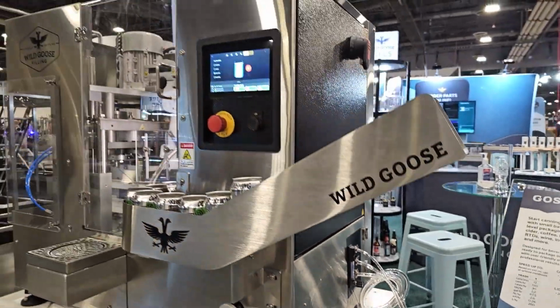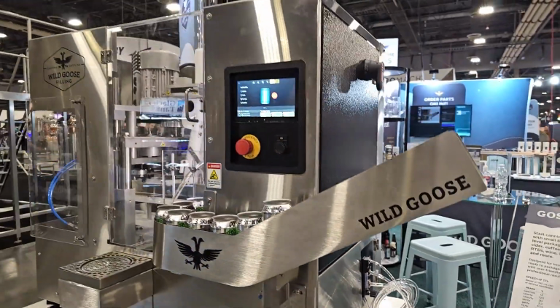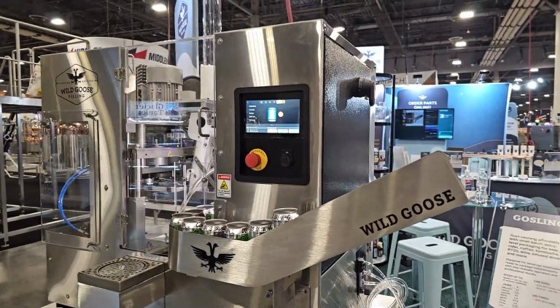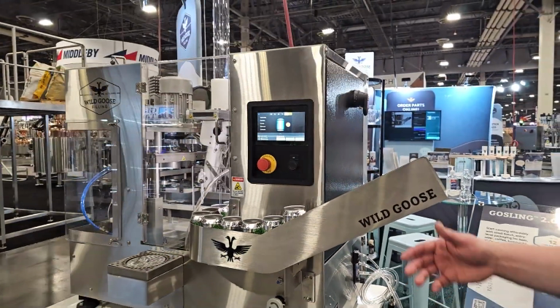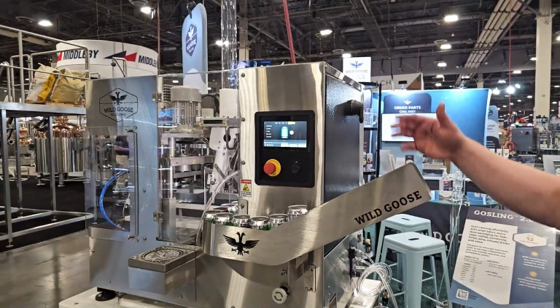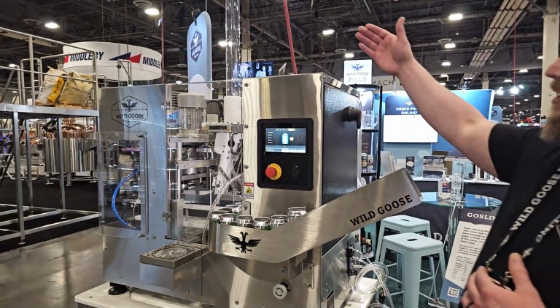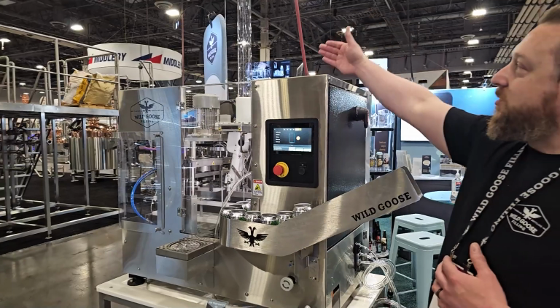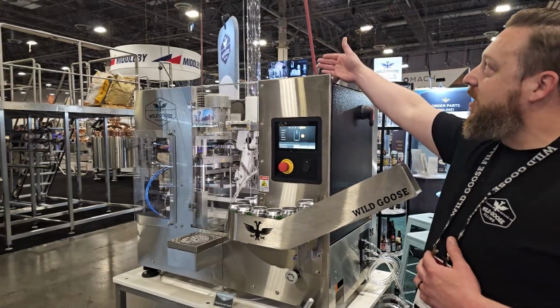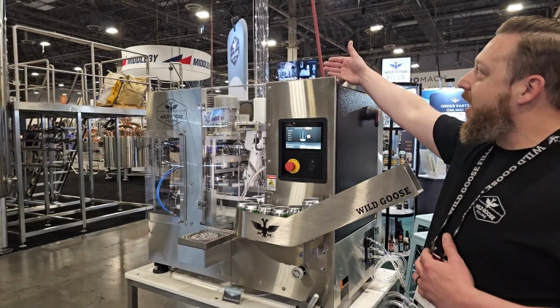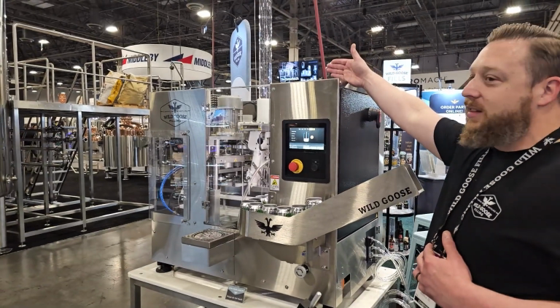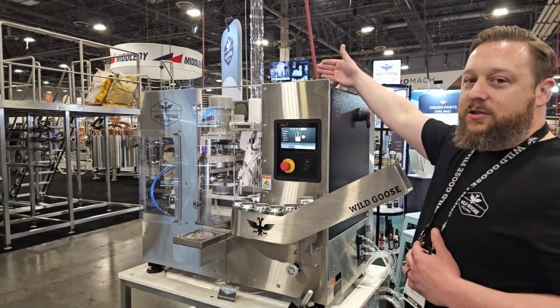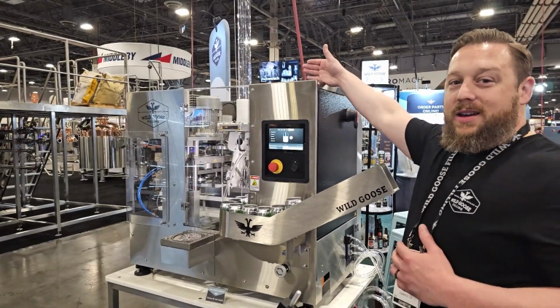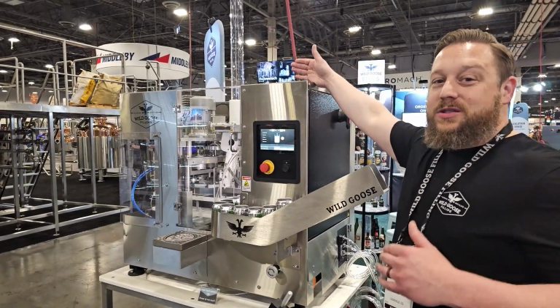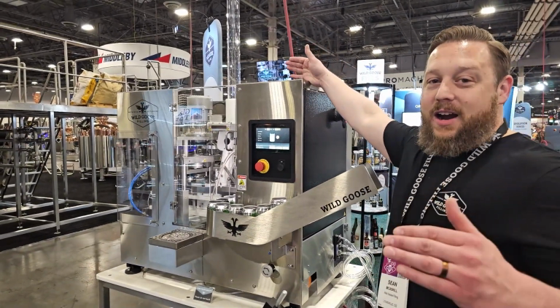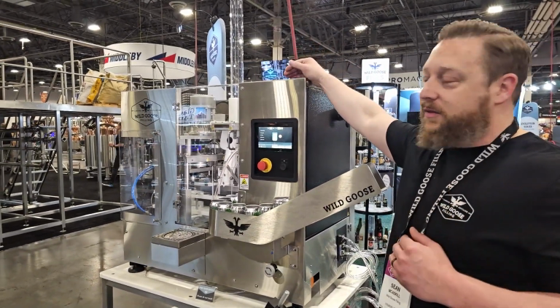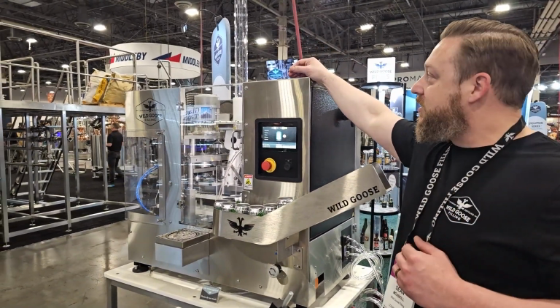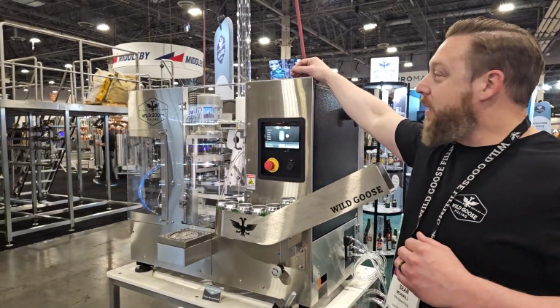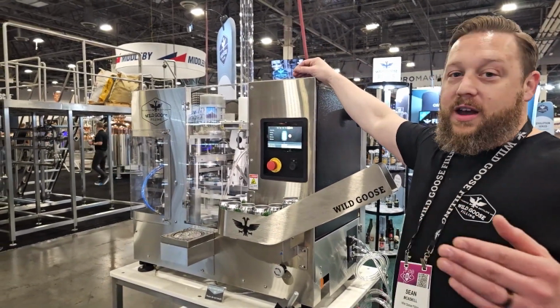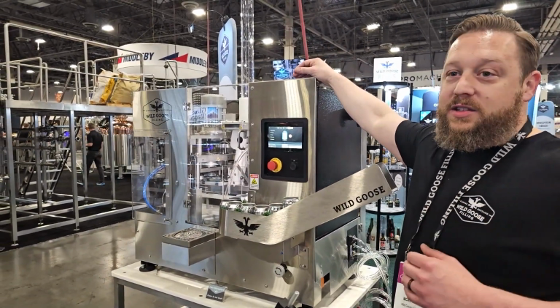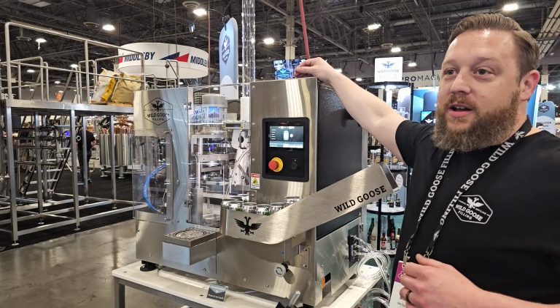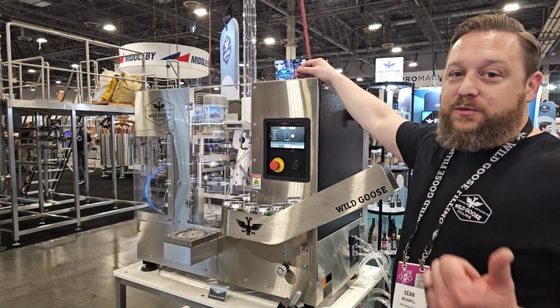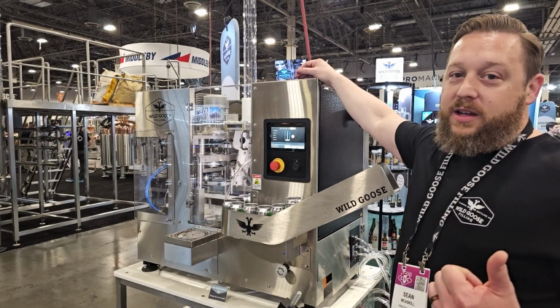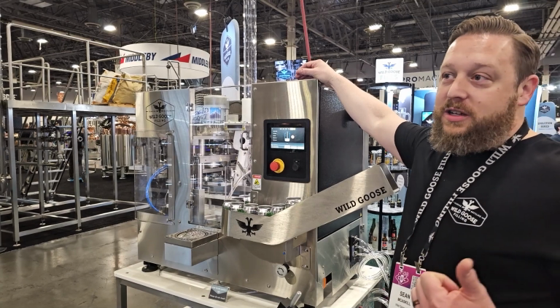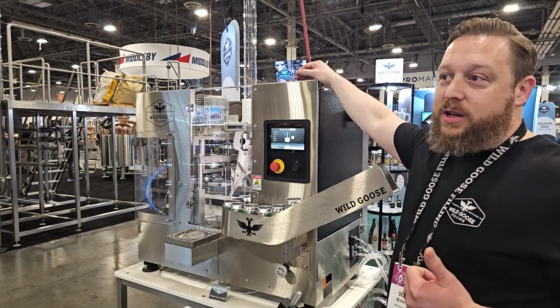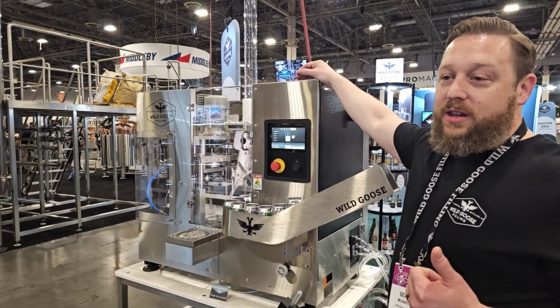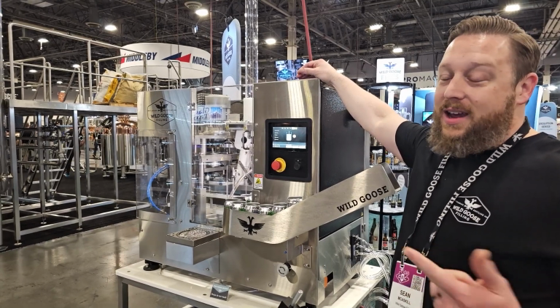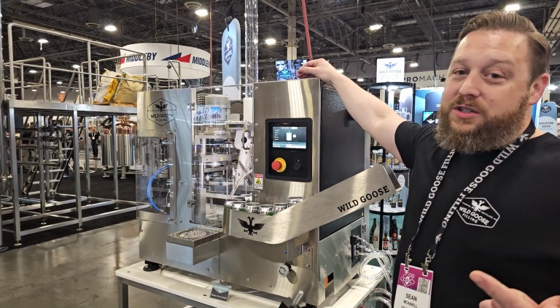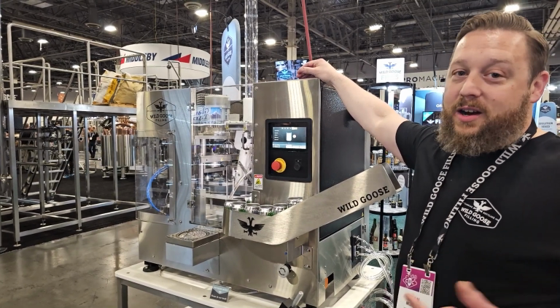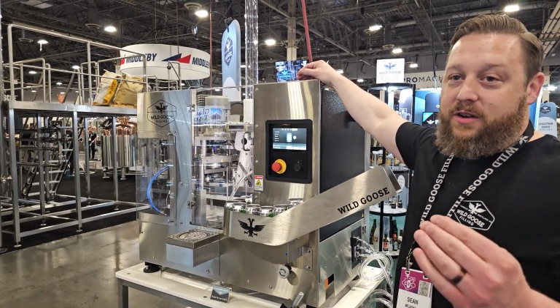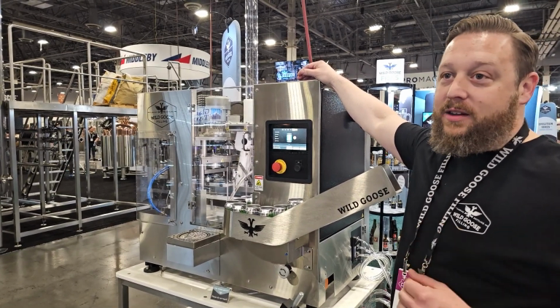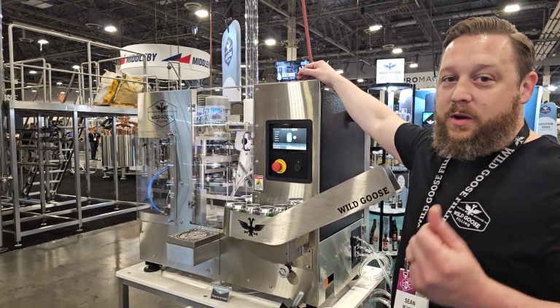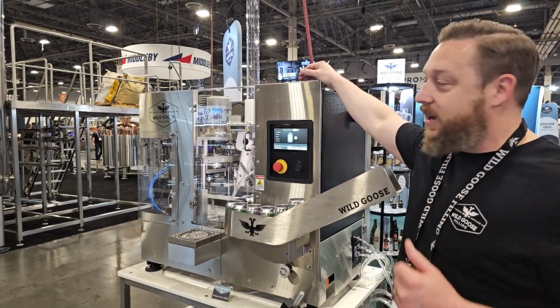Just like the previous version of the Gosling, this machine has a lid tube that holds an entire sleeve of lids, making your life easier. You less frequently need to reload the lids, and it's more sanitary because you're never handling them with your hands.